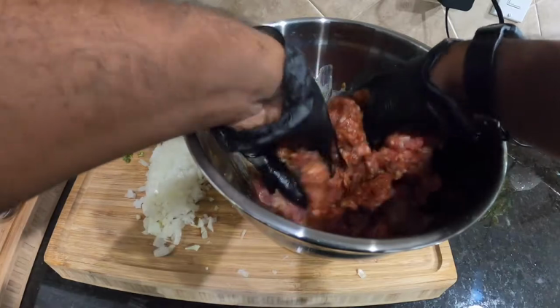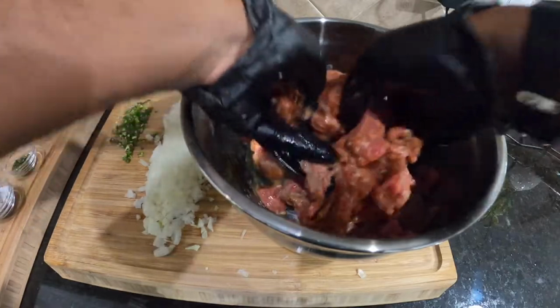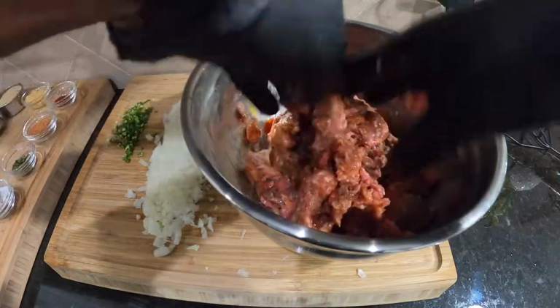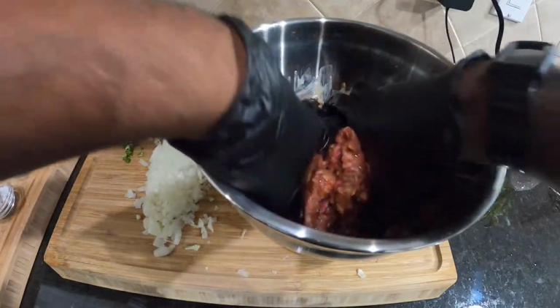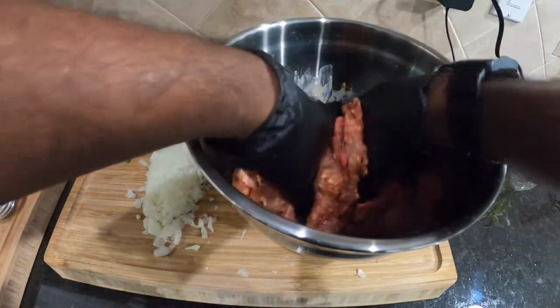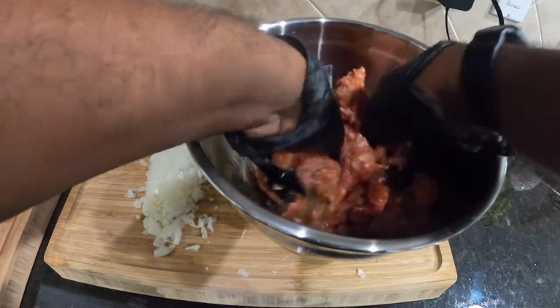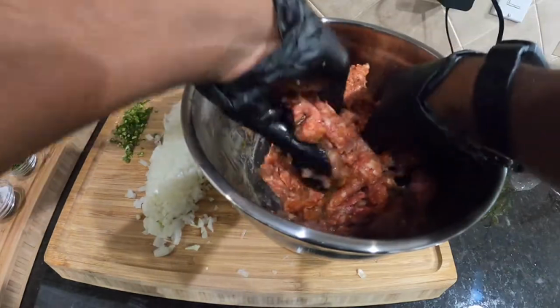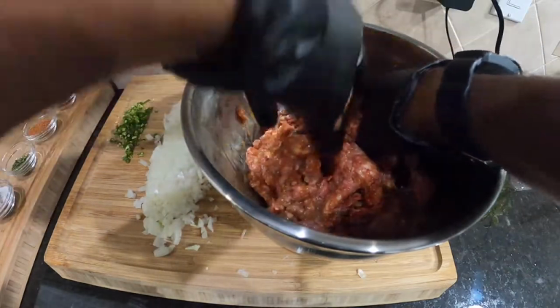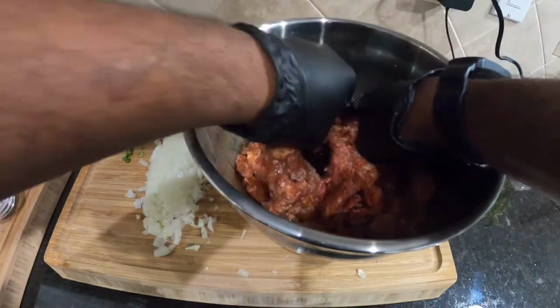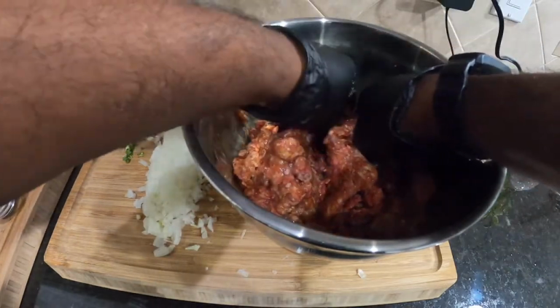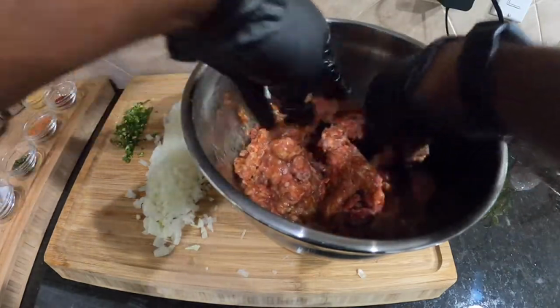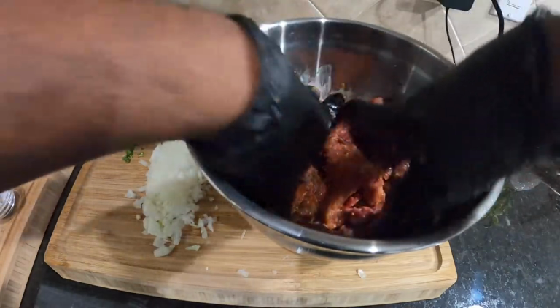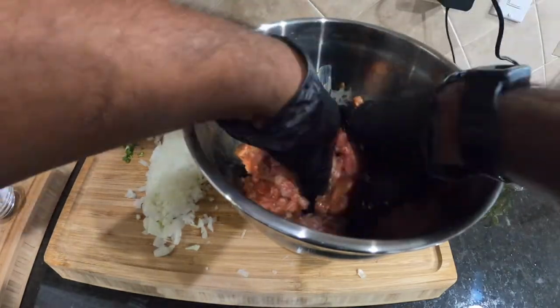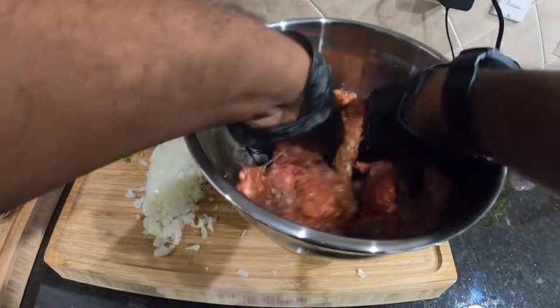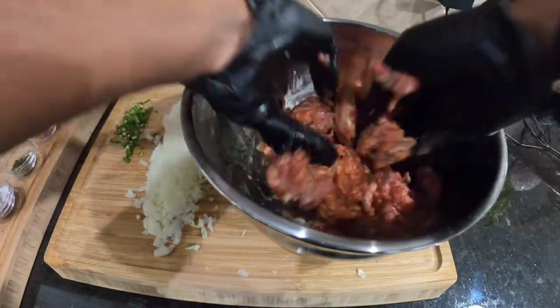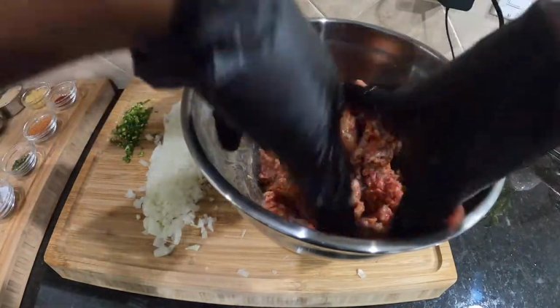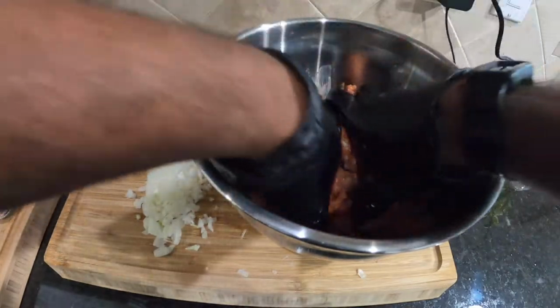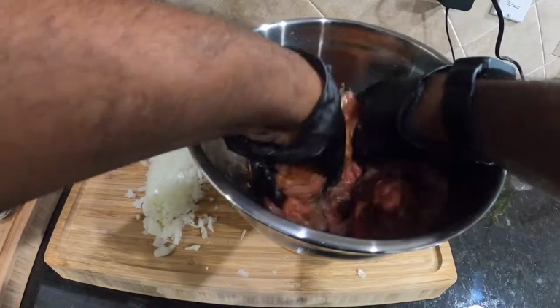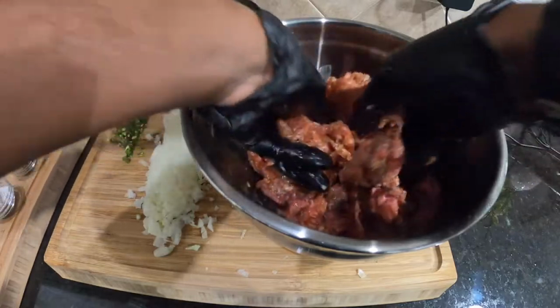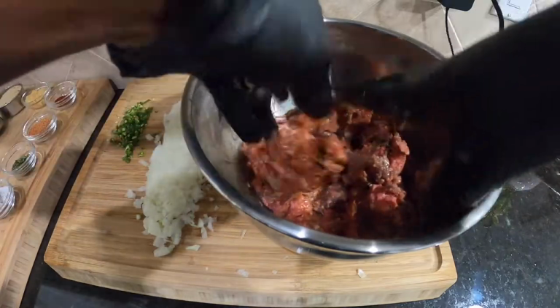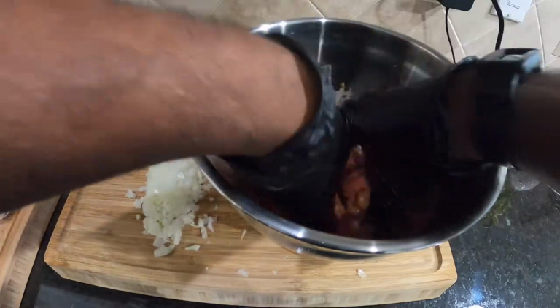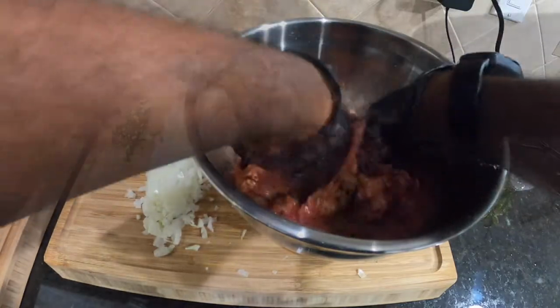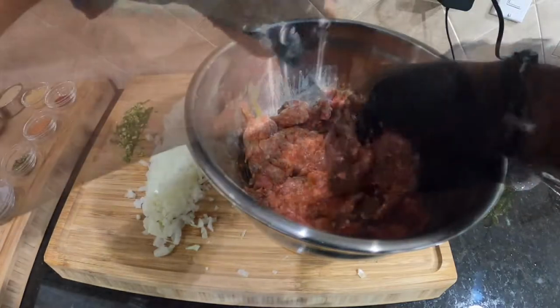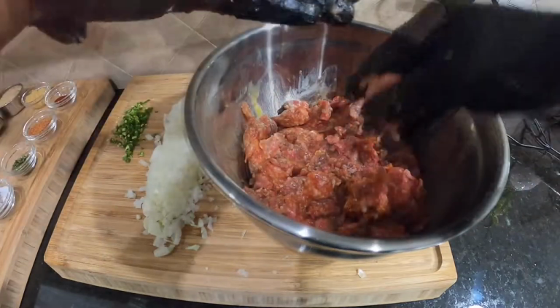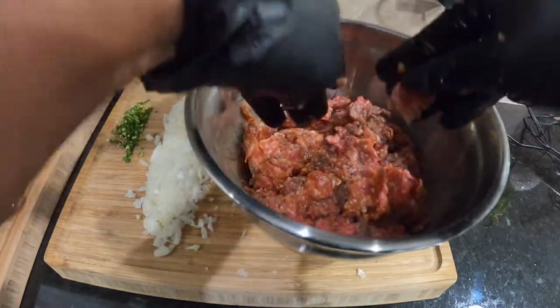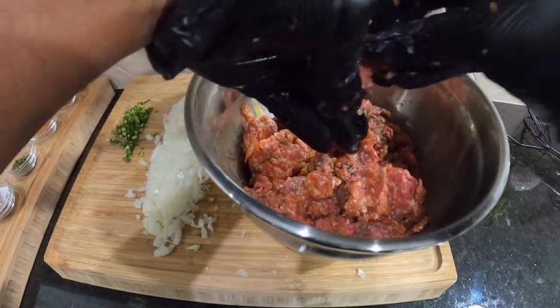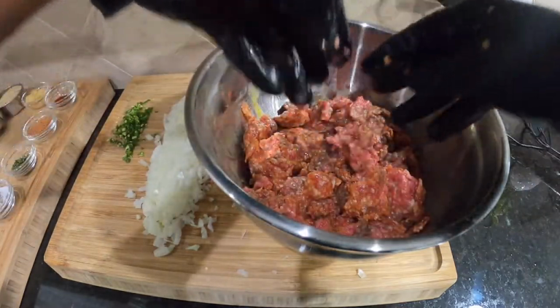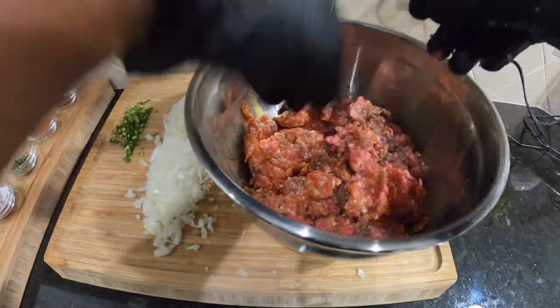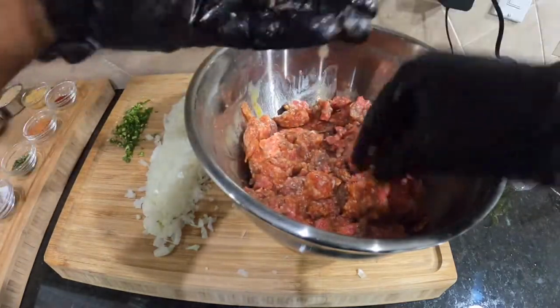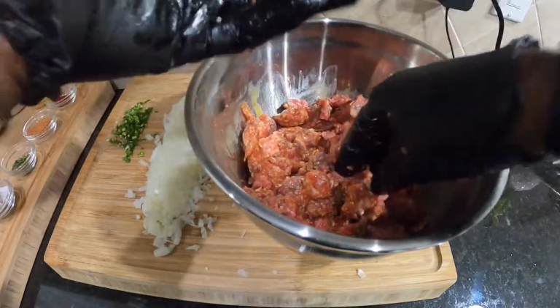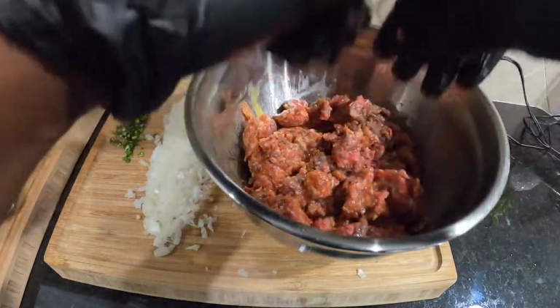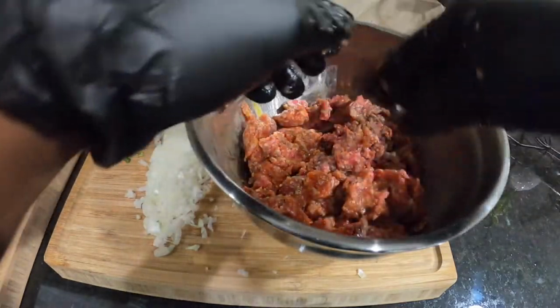It smells so good already. Worcestershire sauce, man — I'm telling you, that is a secret, that is a game changer. So now we're gonna go ahead and drop our breadcrumbs in.